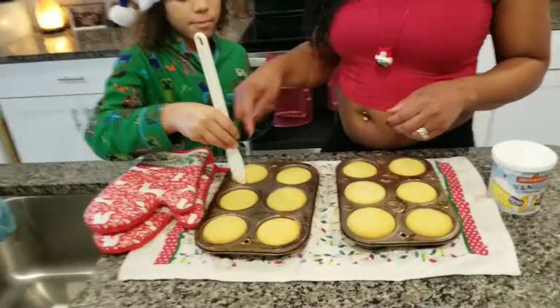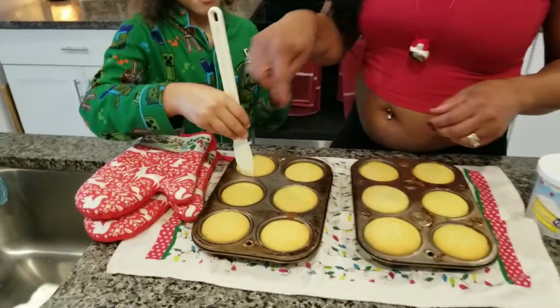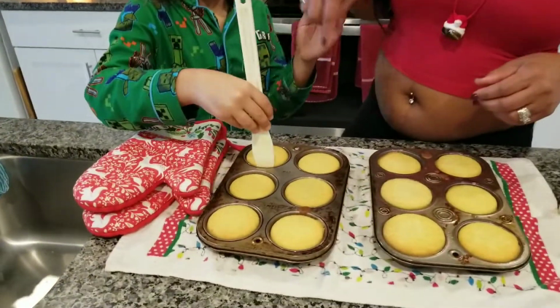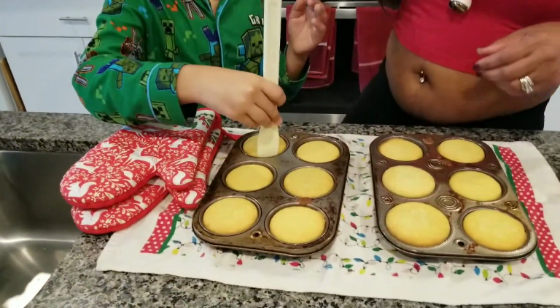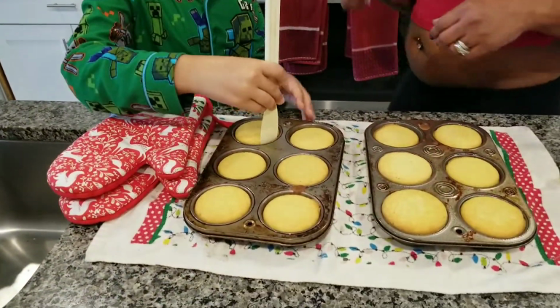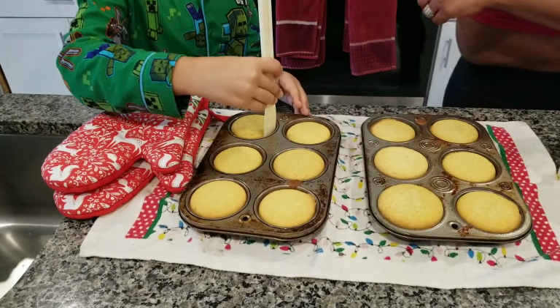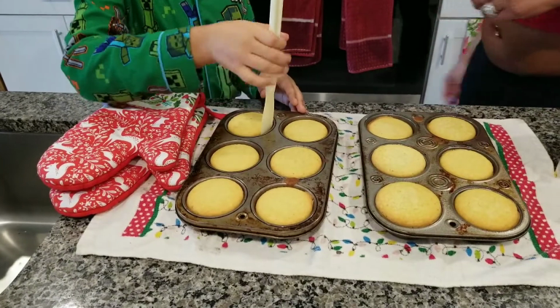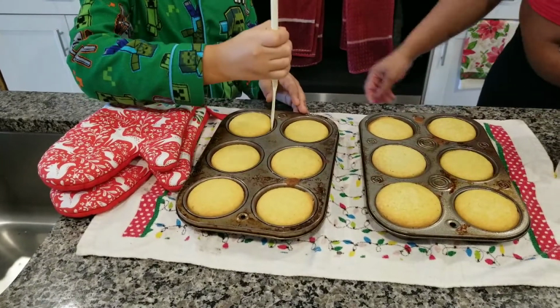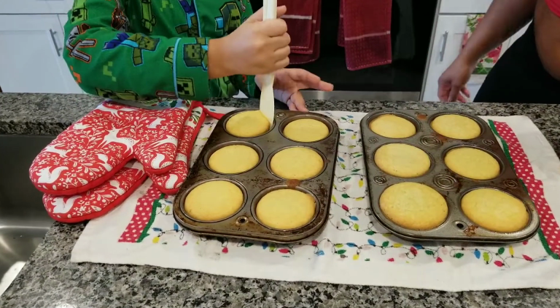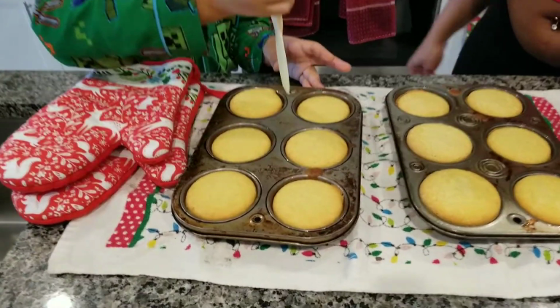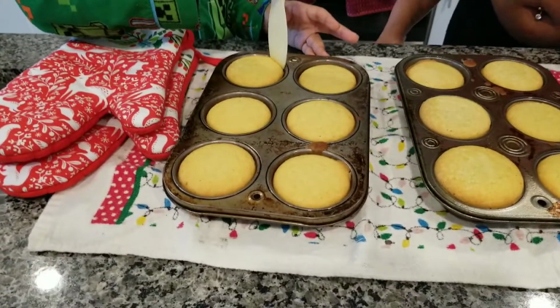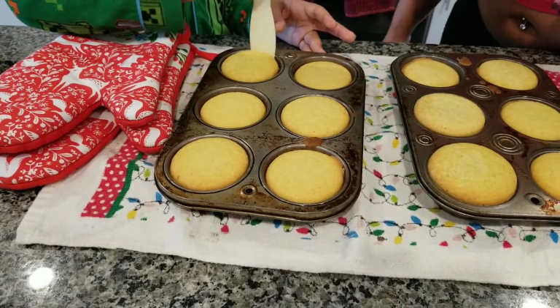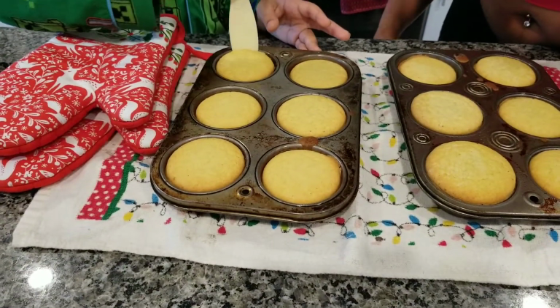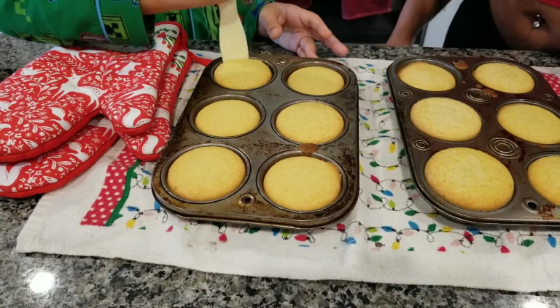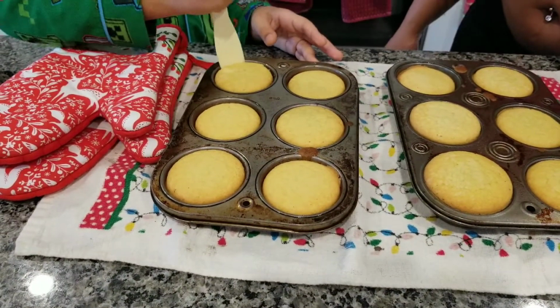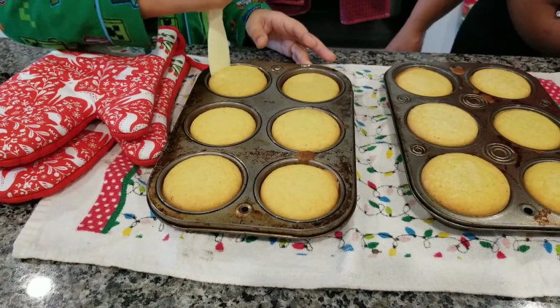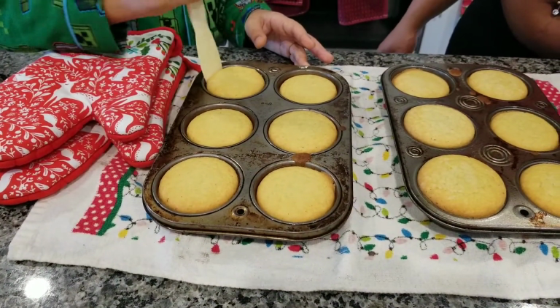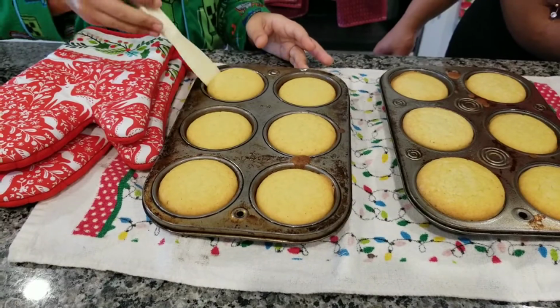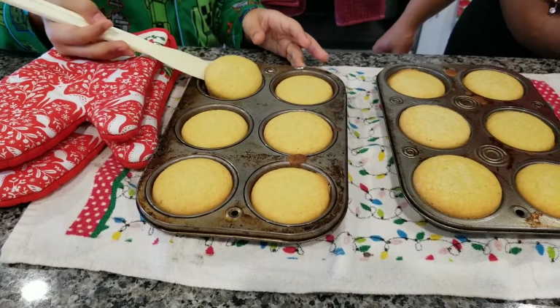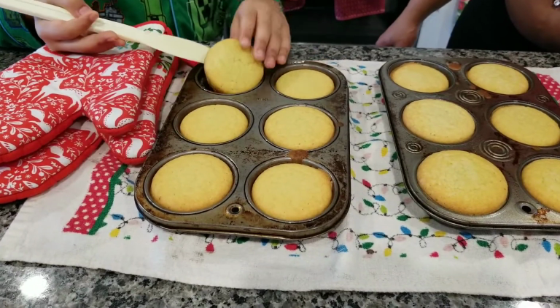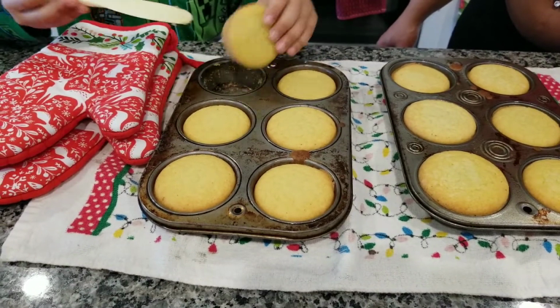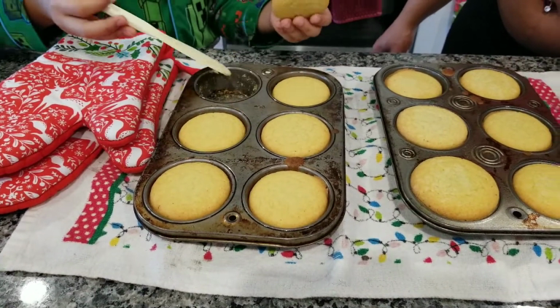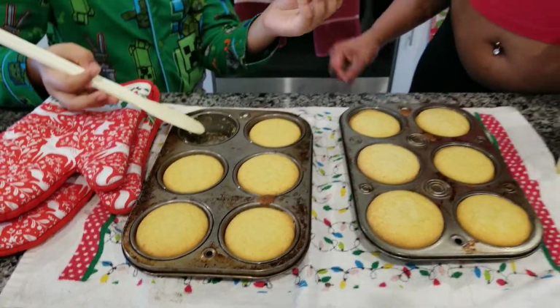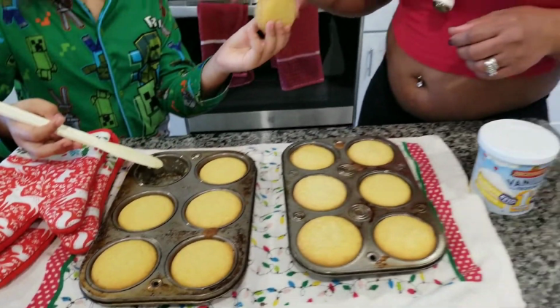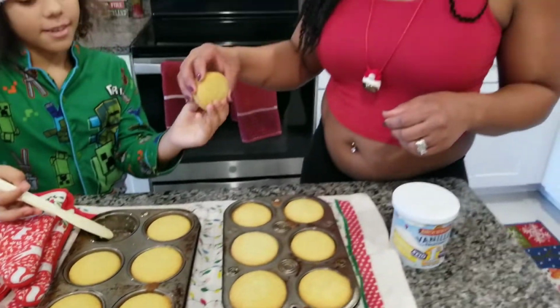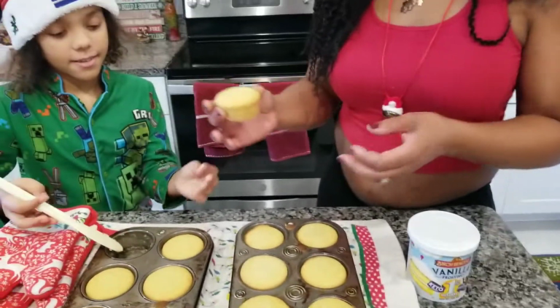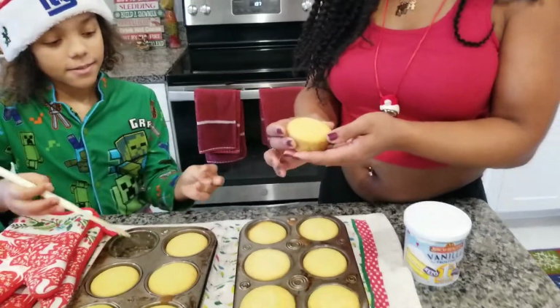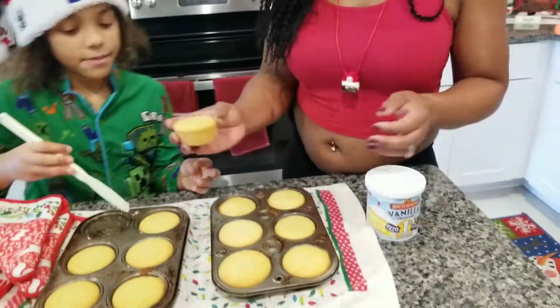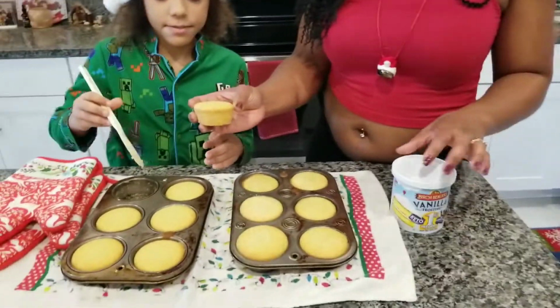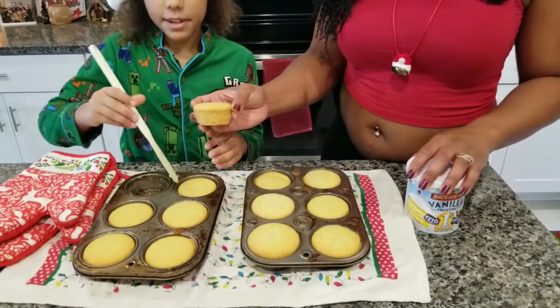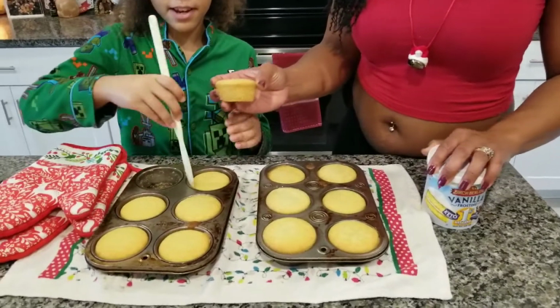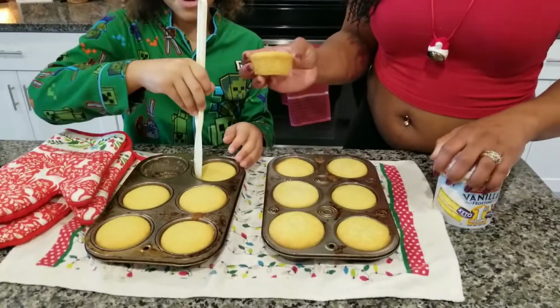Go around the edges. It should pop right out because it was greased with olive oil spray. Look at that! Nice. Time to cut another one.